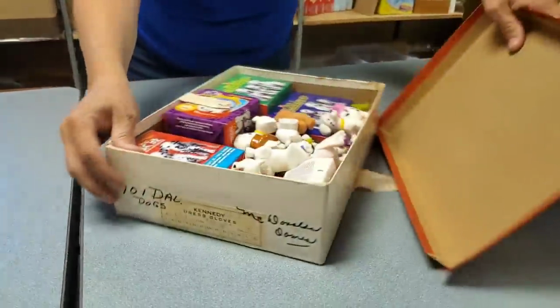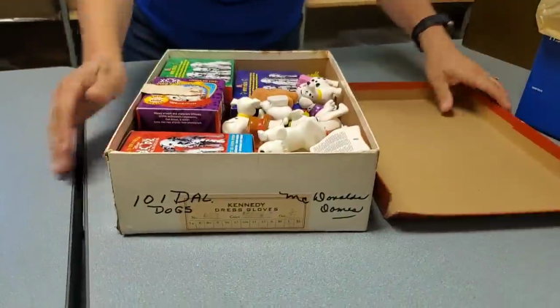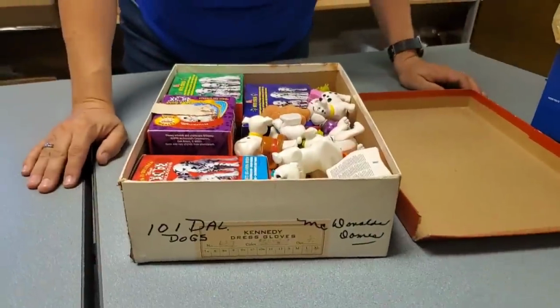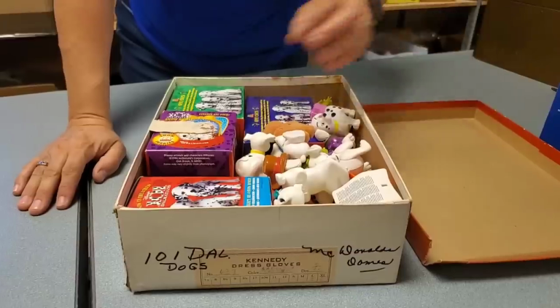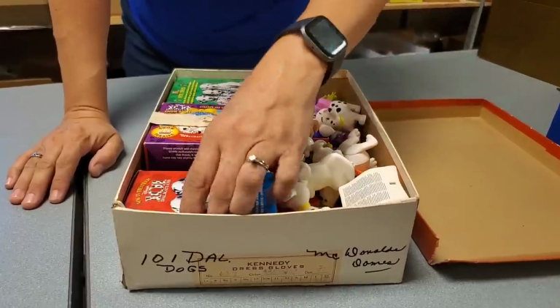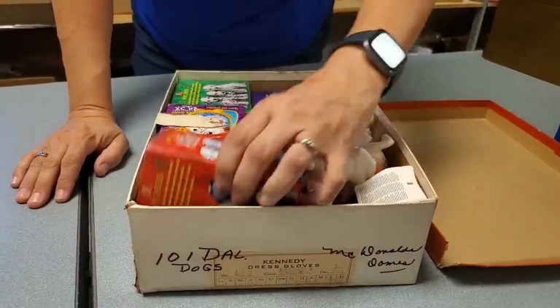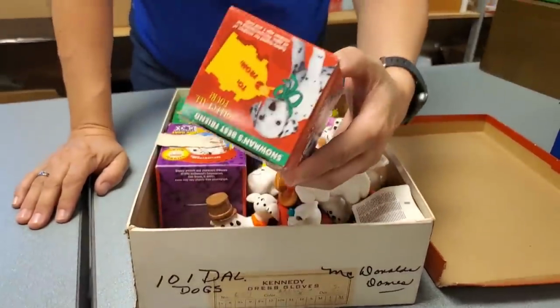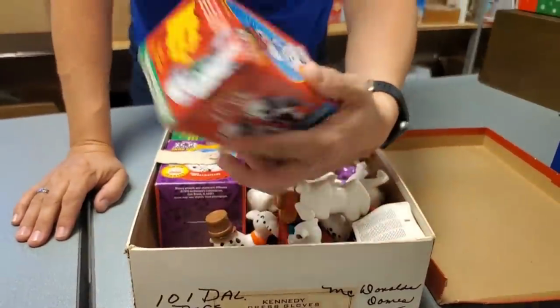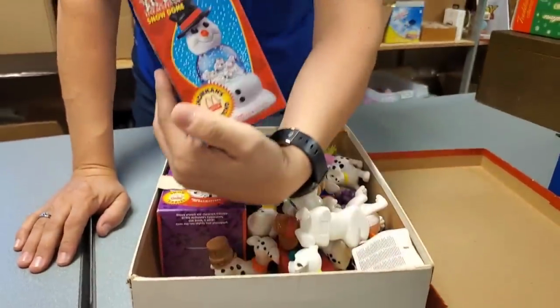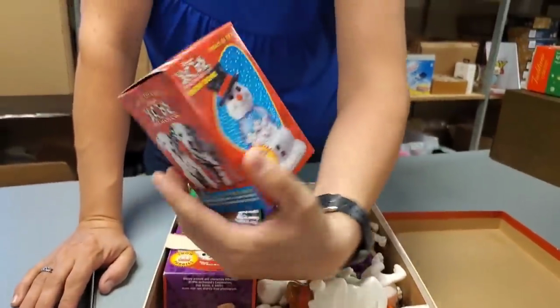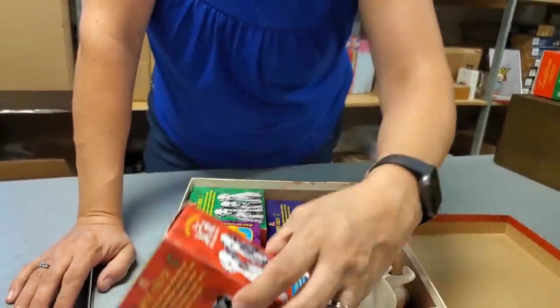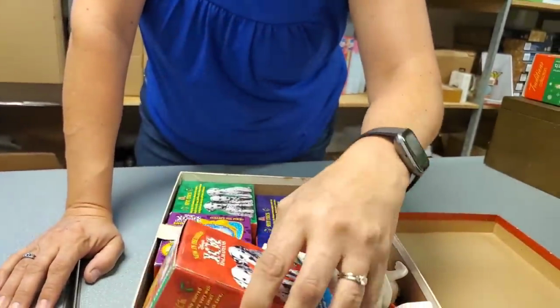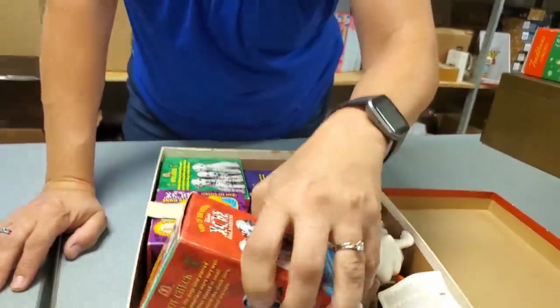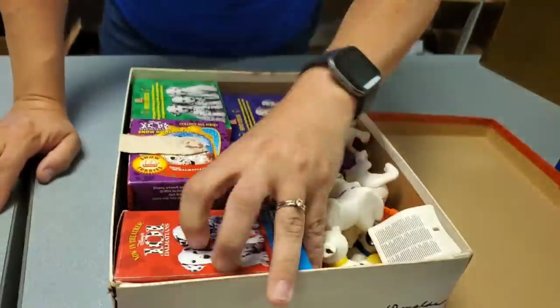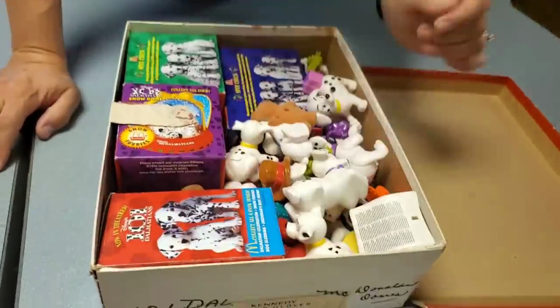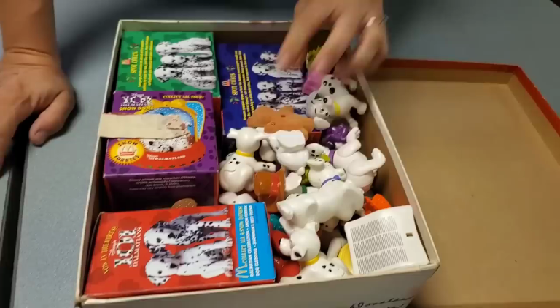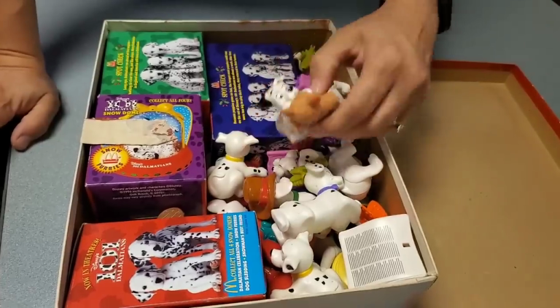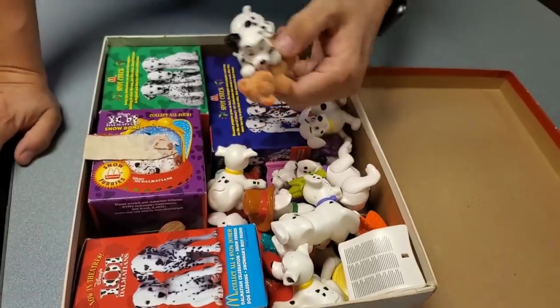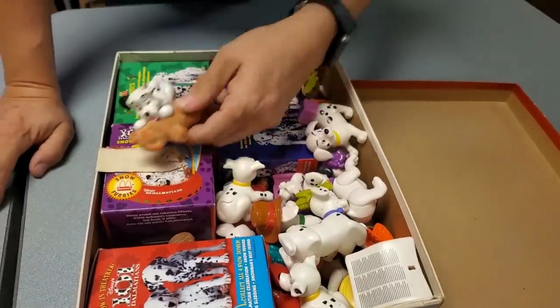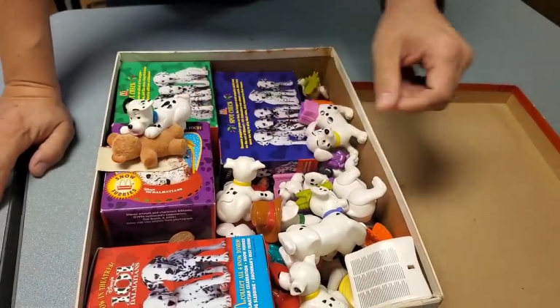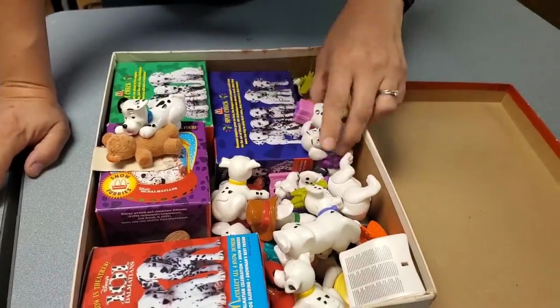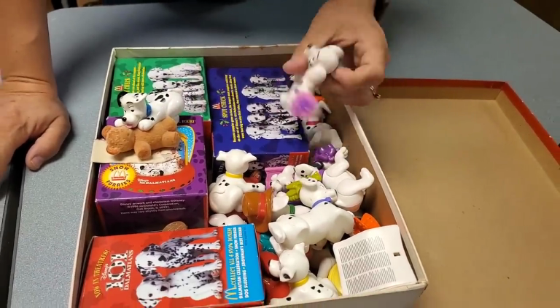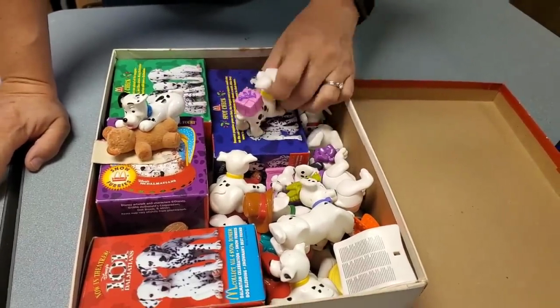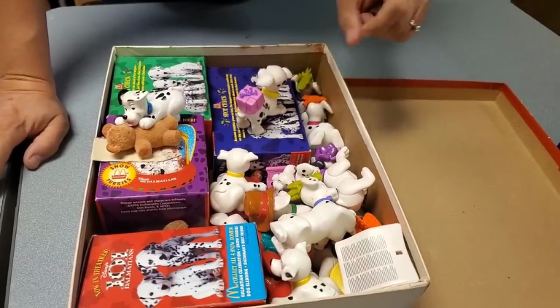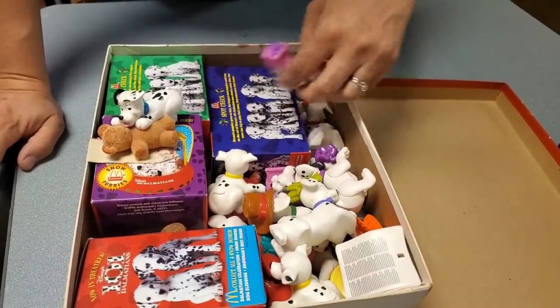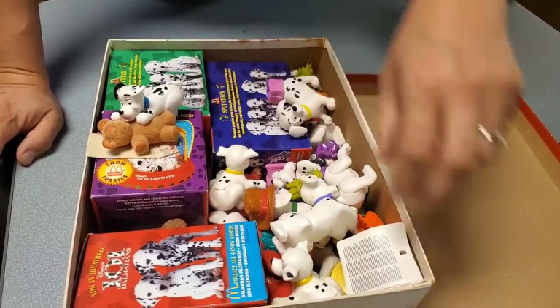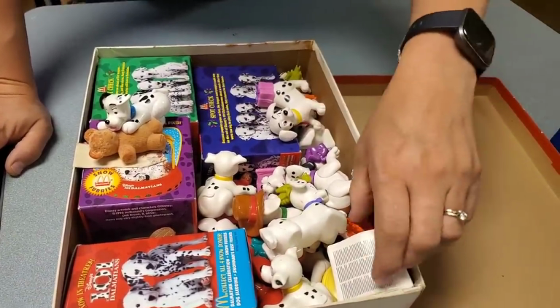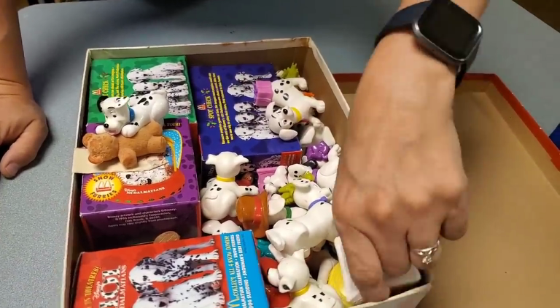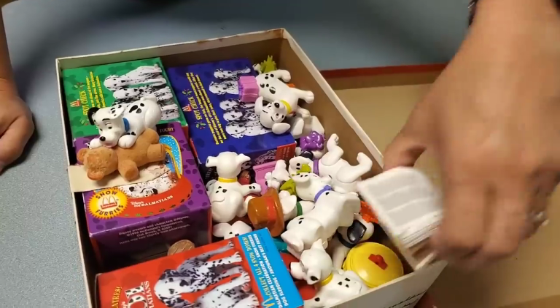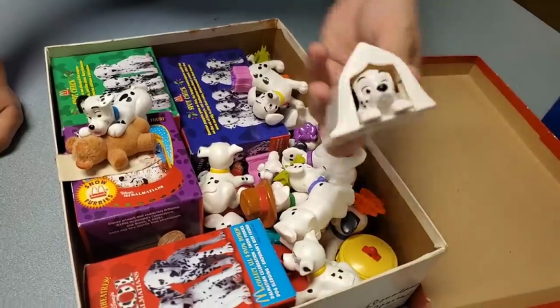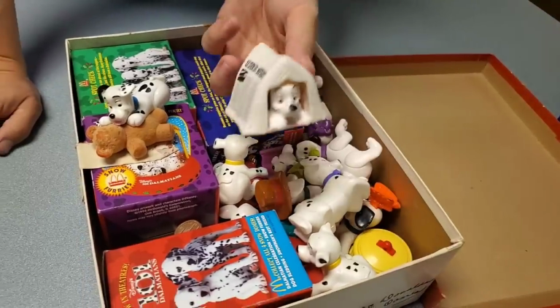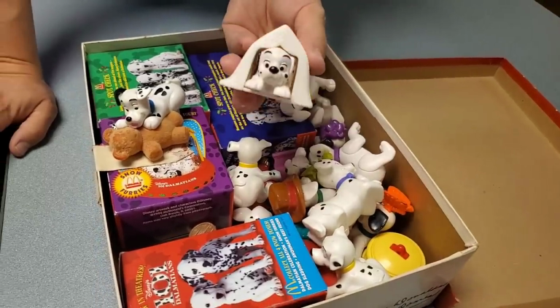Oh, there's some more Dalmatians. Is this a snow globe? Hopefully there's some Dalmatian fans out there. I hope so. Dad has purchased a ton of Dalmatians. It says London Herald — it's hiding underneath a newspaper.